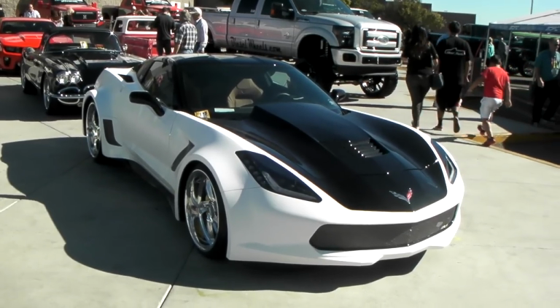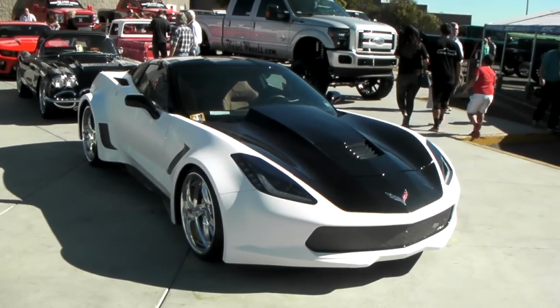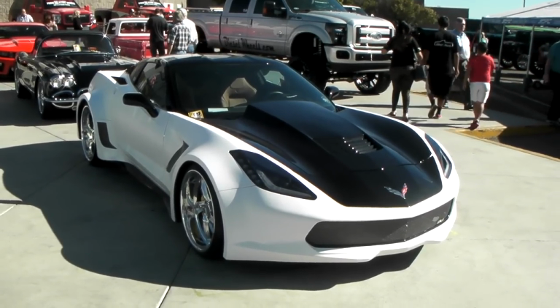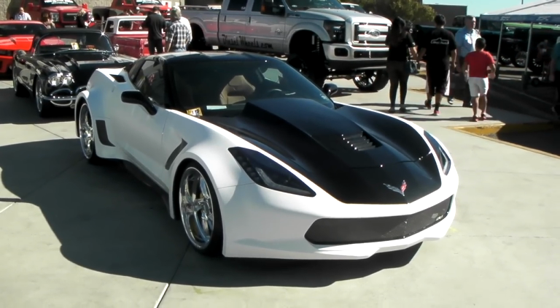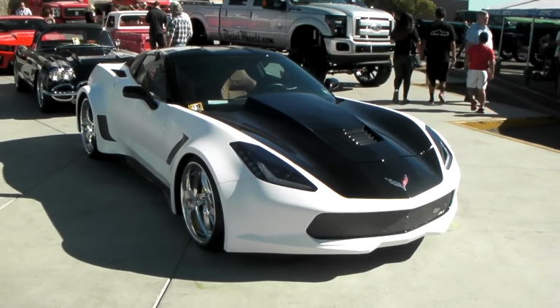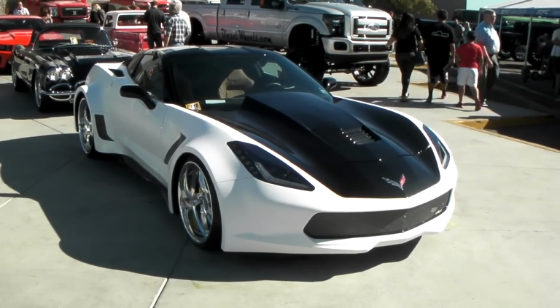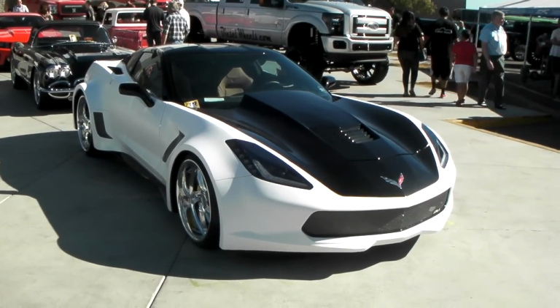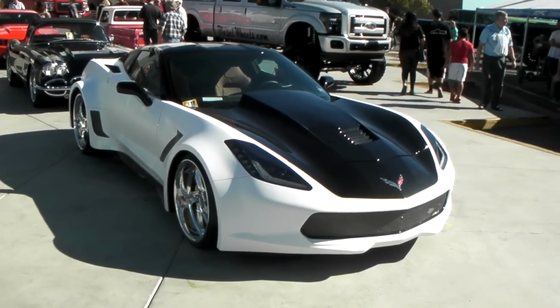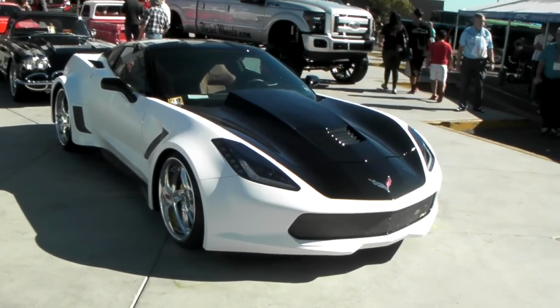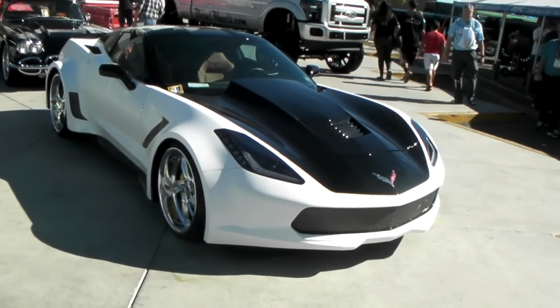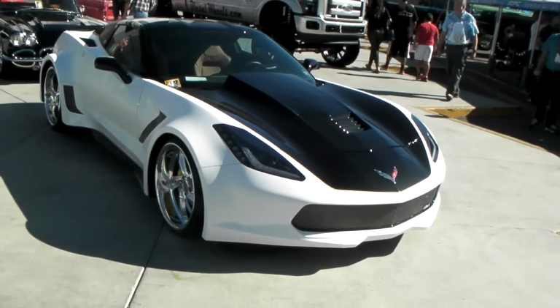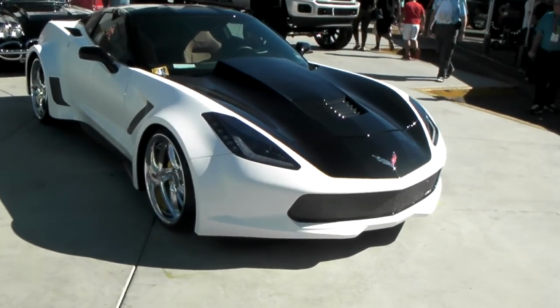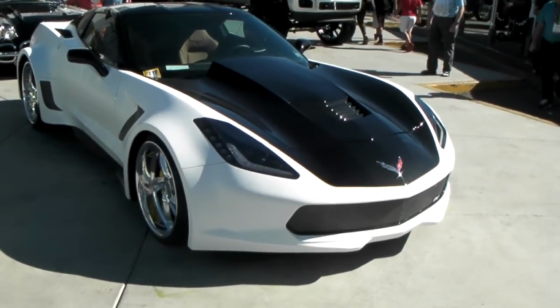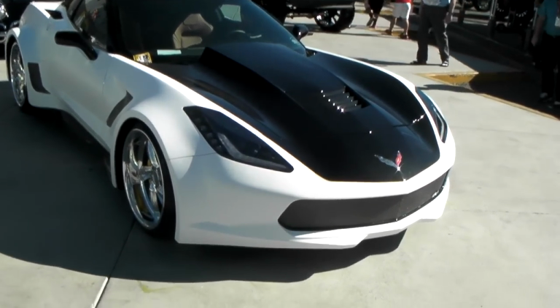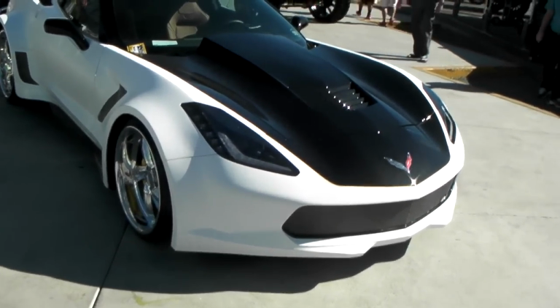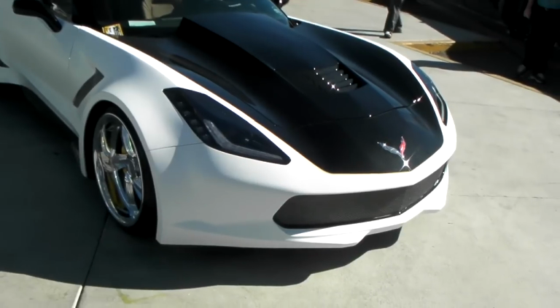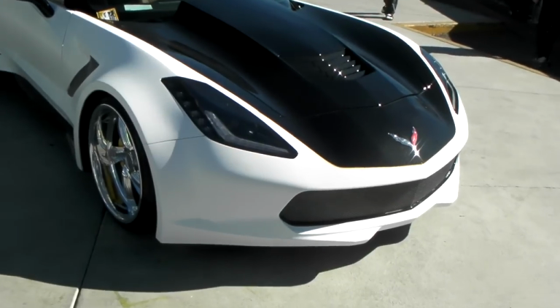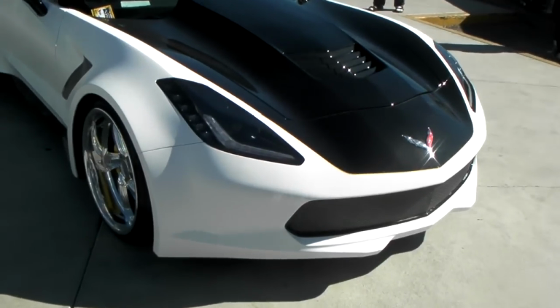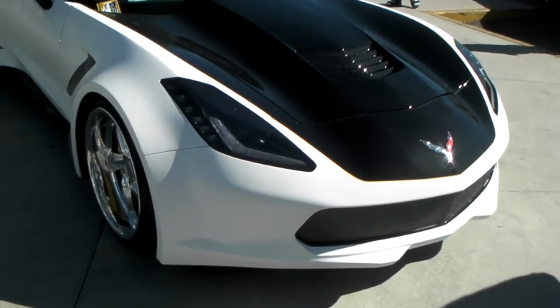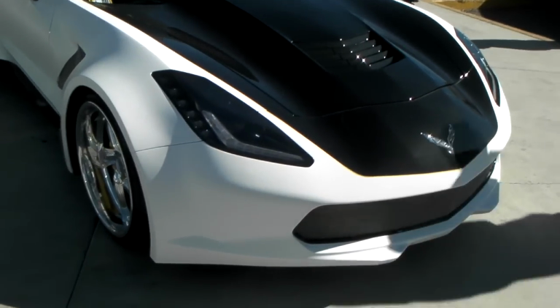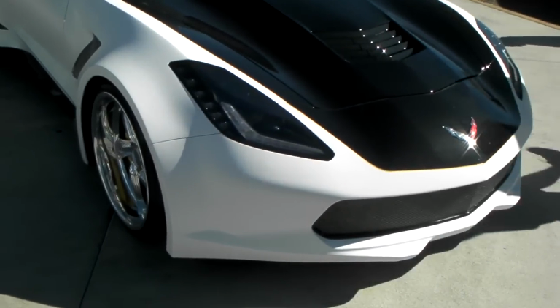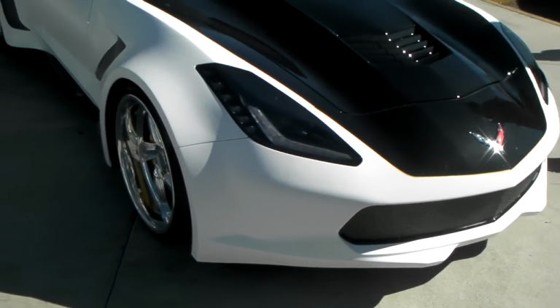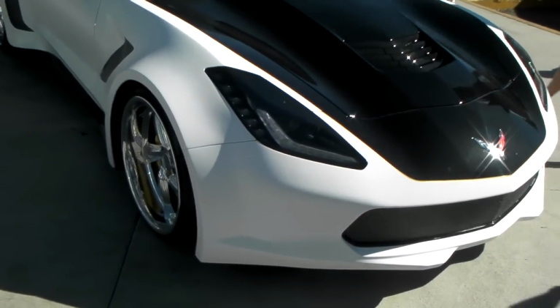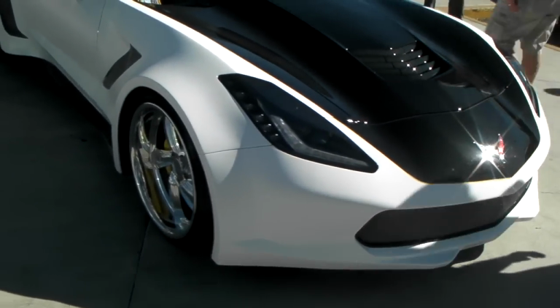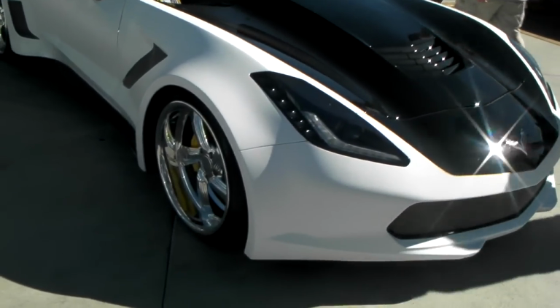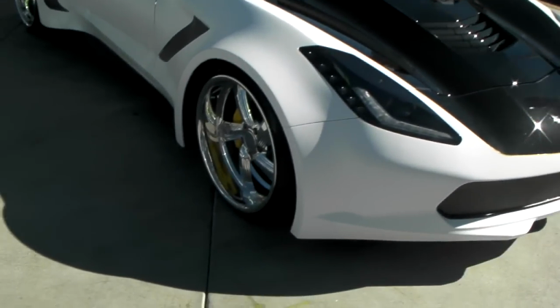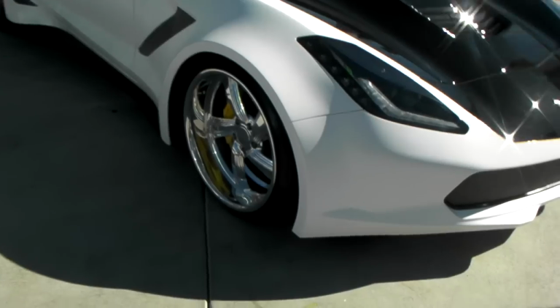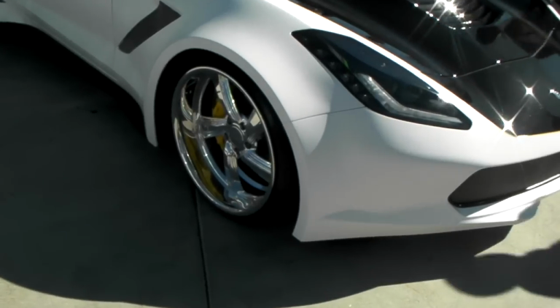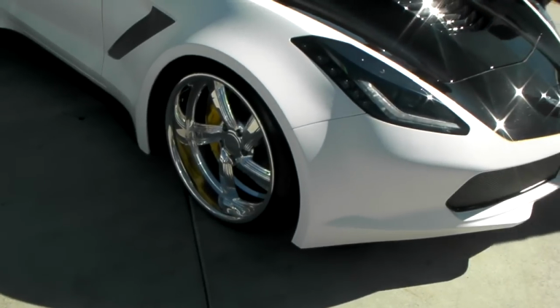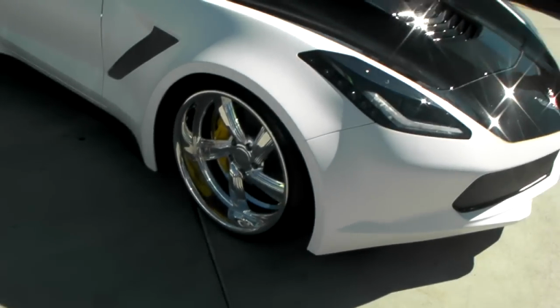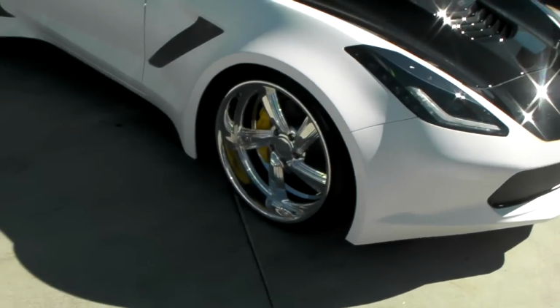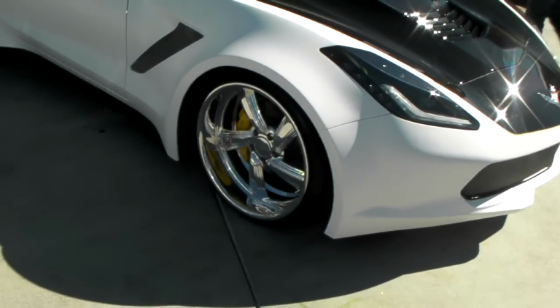It's your boy KB from Dozen Tires TV at DozenTires.com. Looking at a brand new Corvette C7 with some beautiful Raceline polished wheels on it — 20s in the front, 22s in the rear.